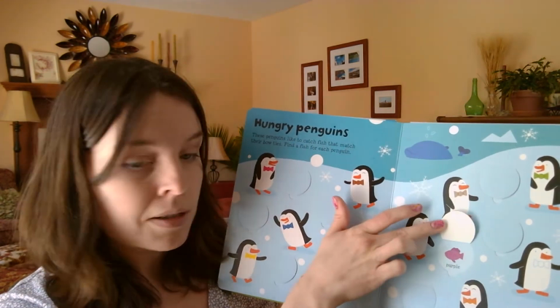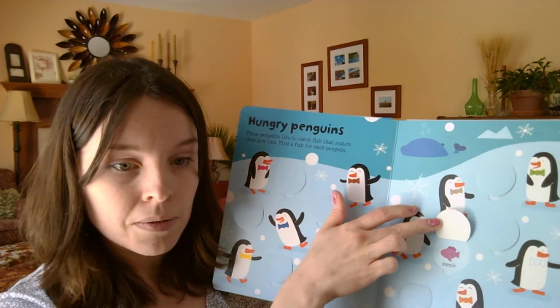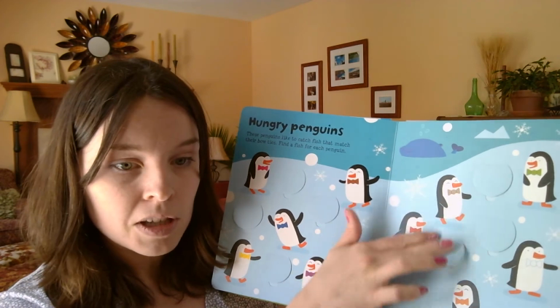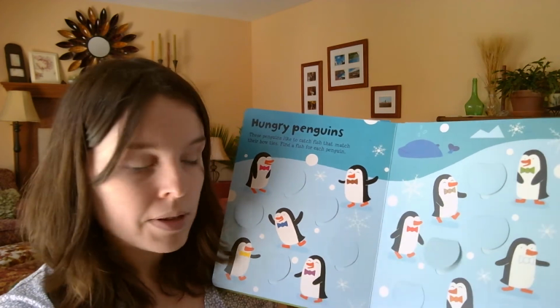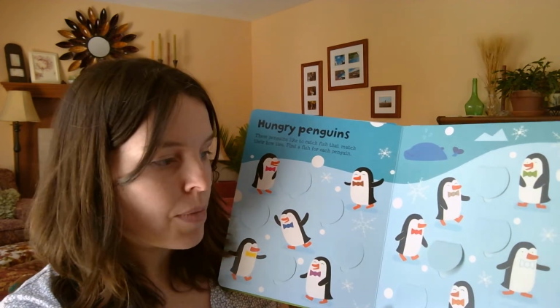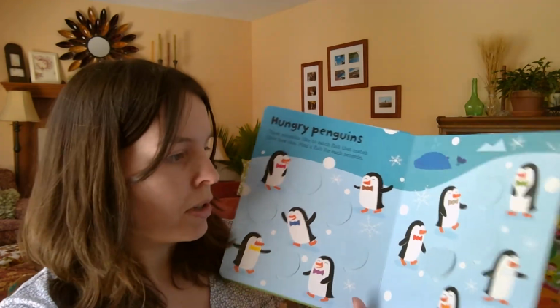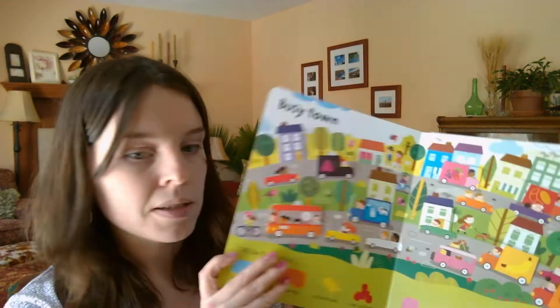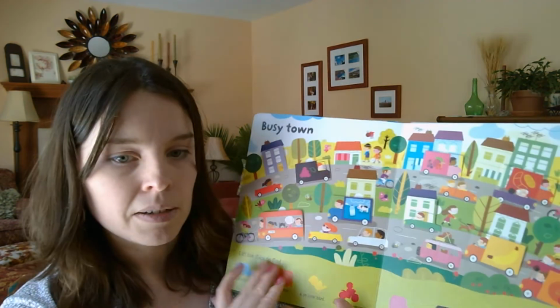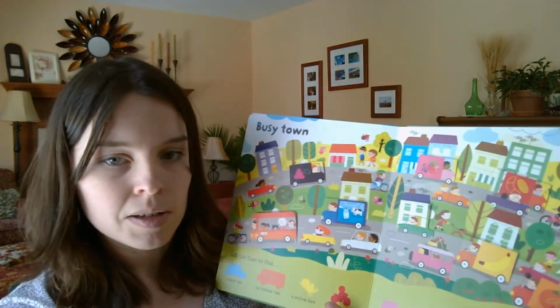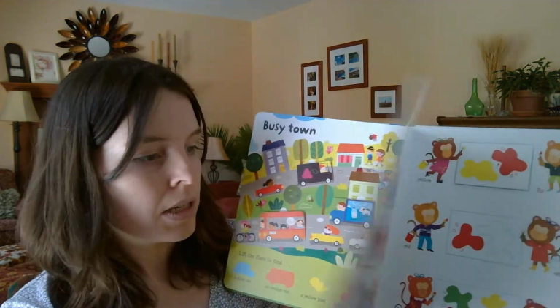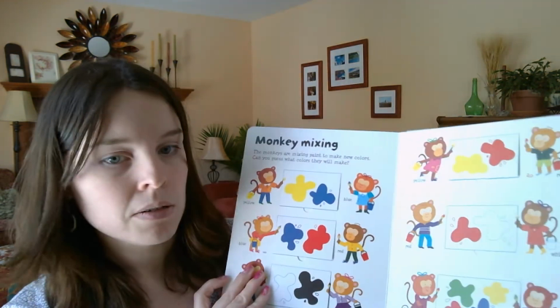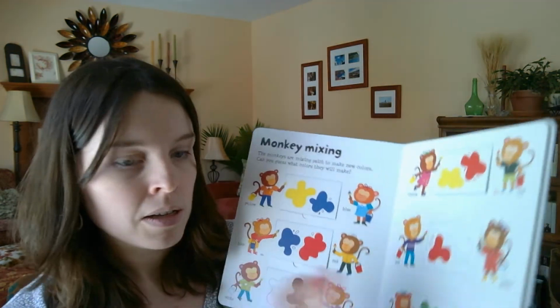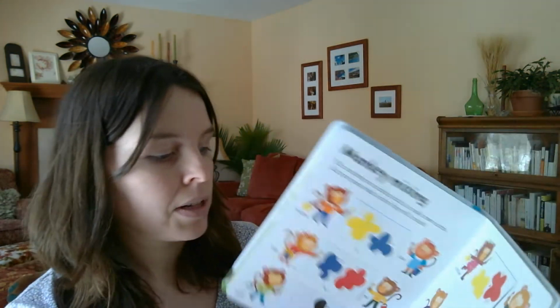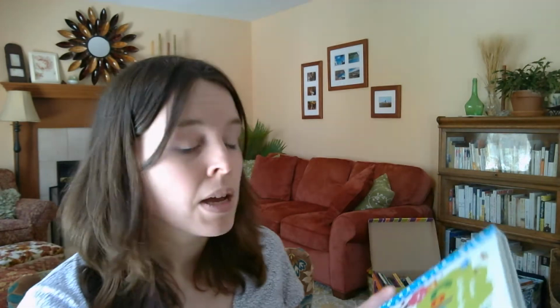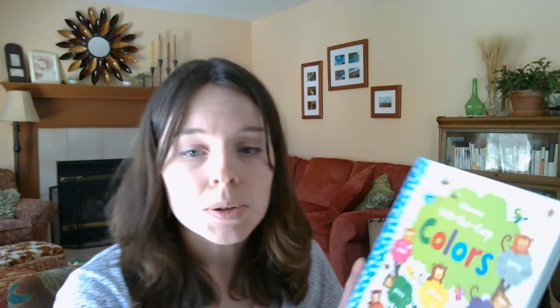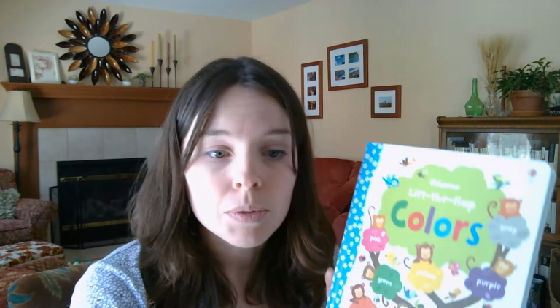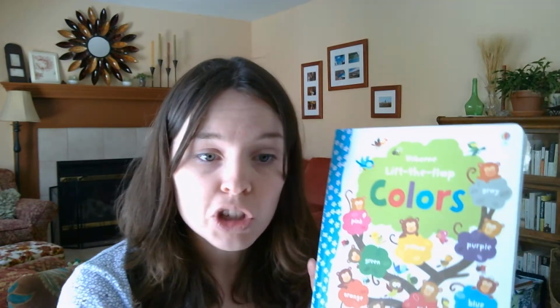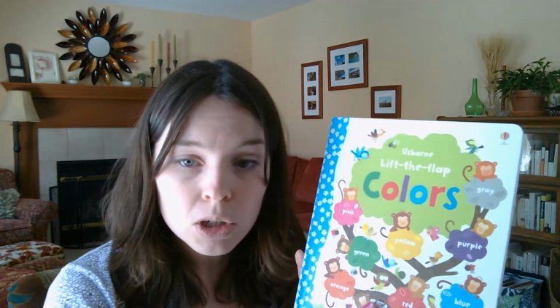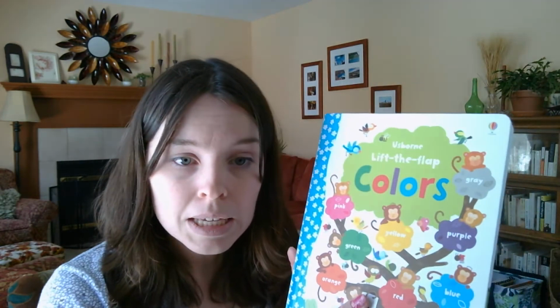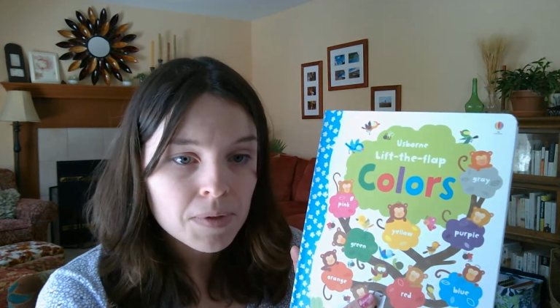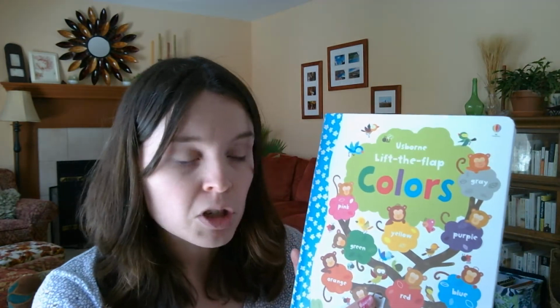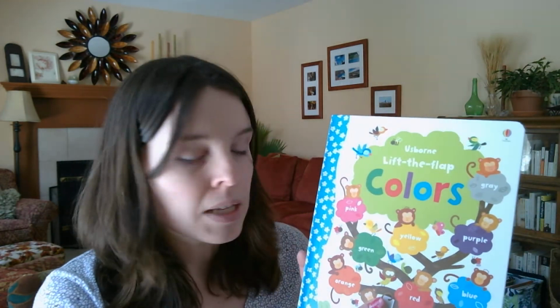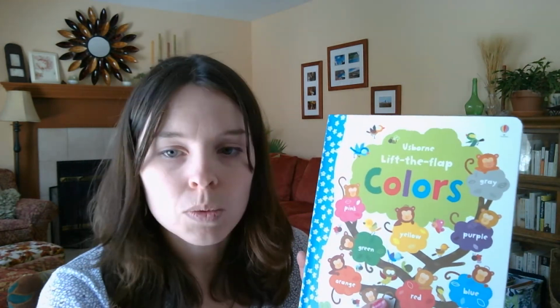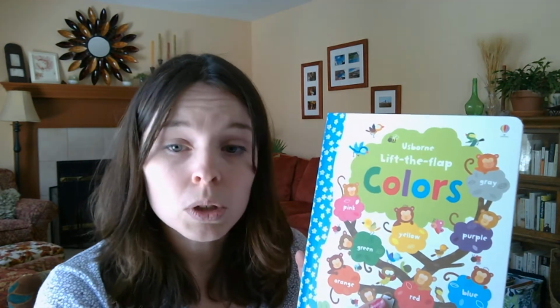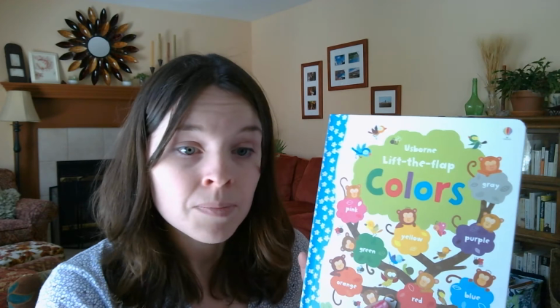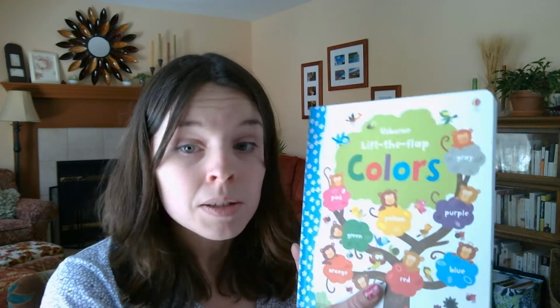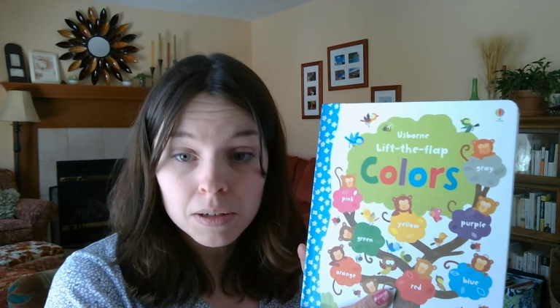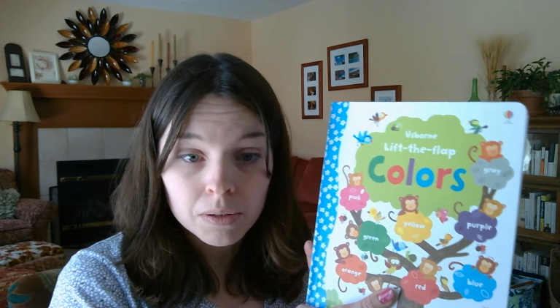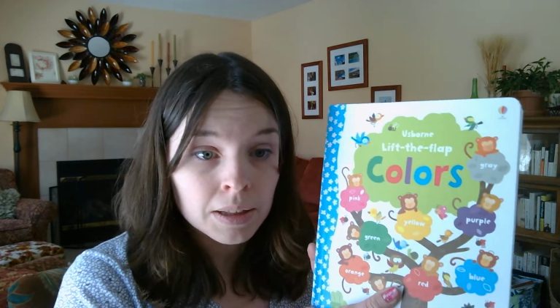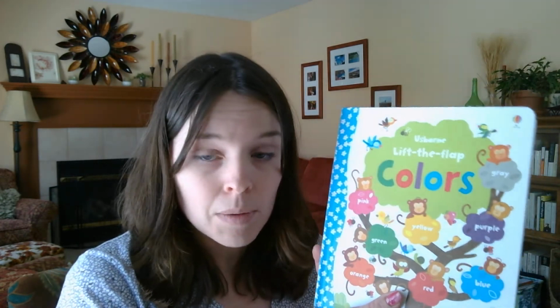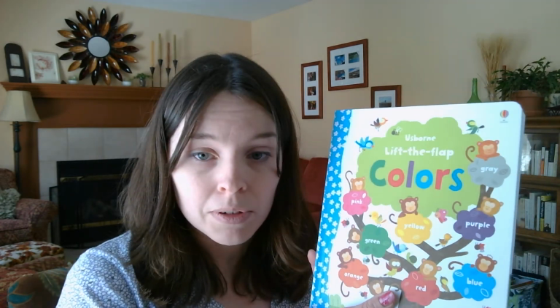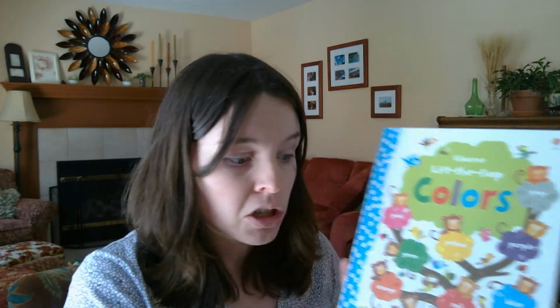There's the little fish and the penguins — you can match up their colors. There's a busy town, very cute. There's also a book about shapes, Lift the Flap Shapes, and there's one with words. So these are also great Lift the Flap books for around age two.